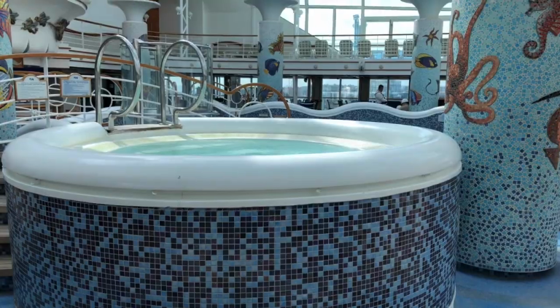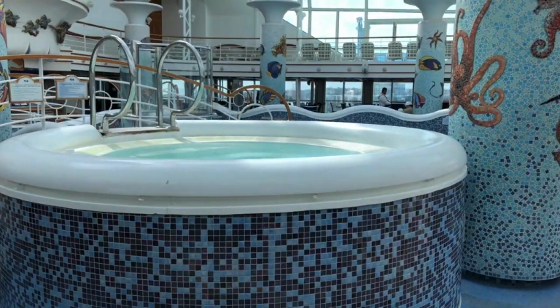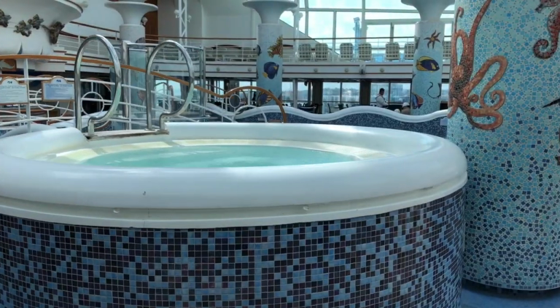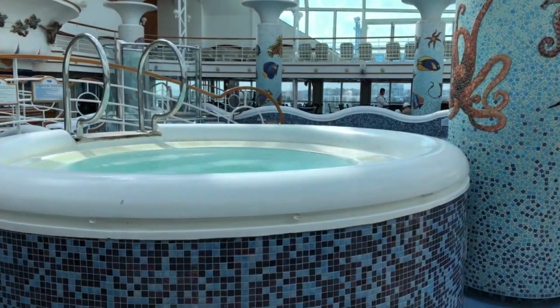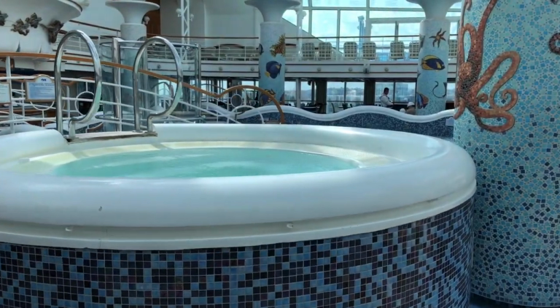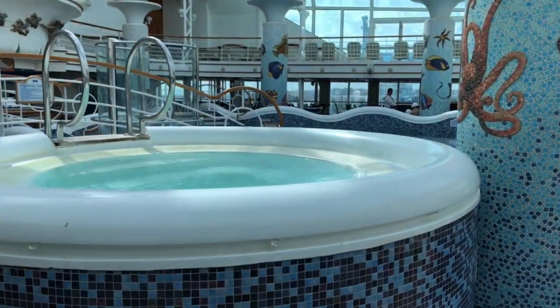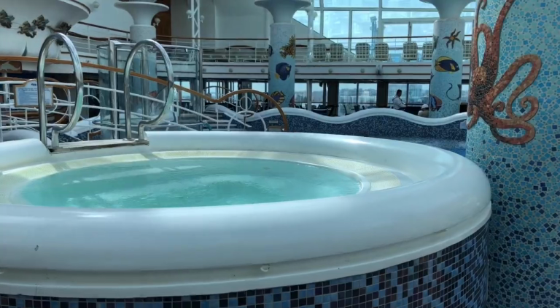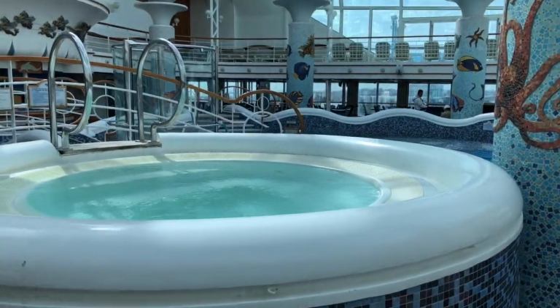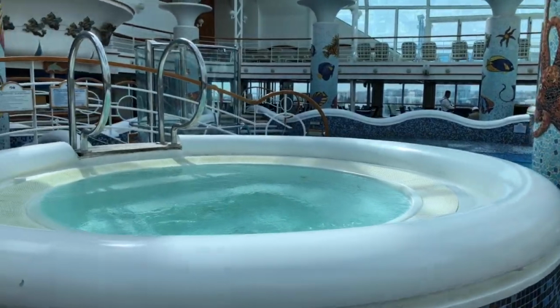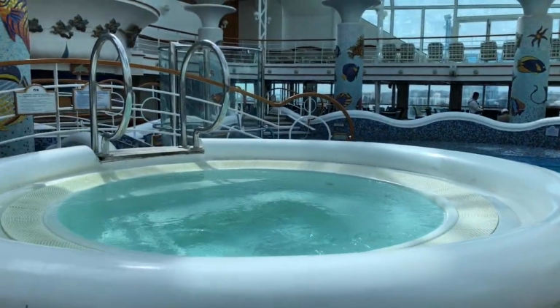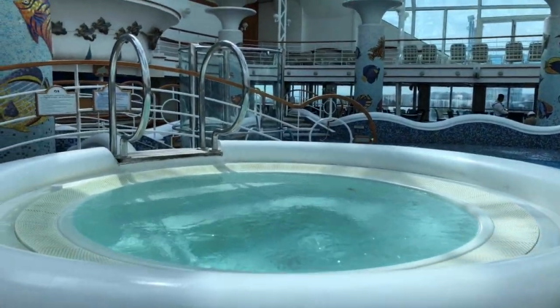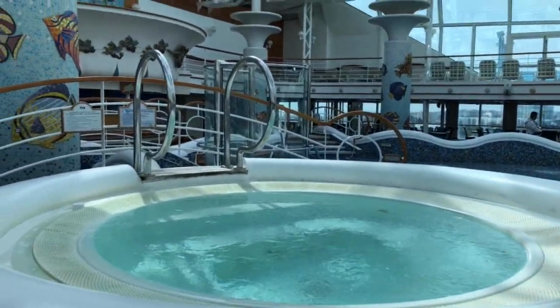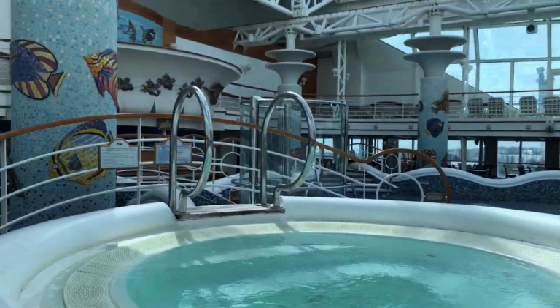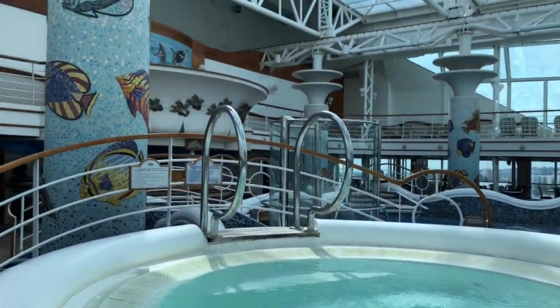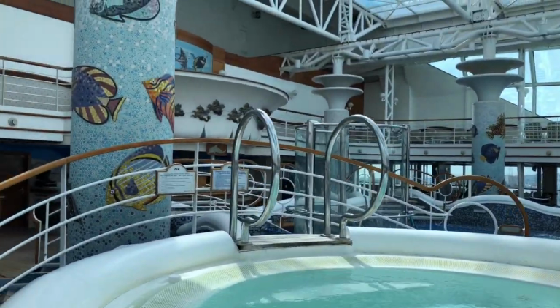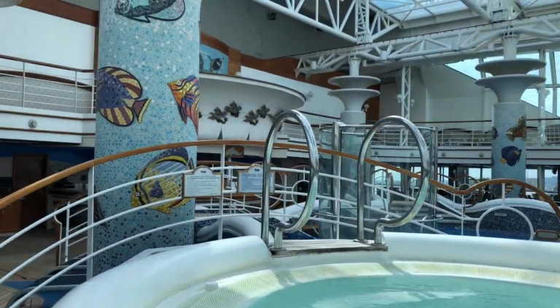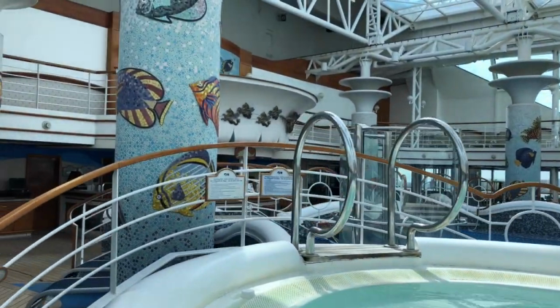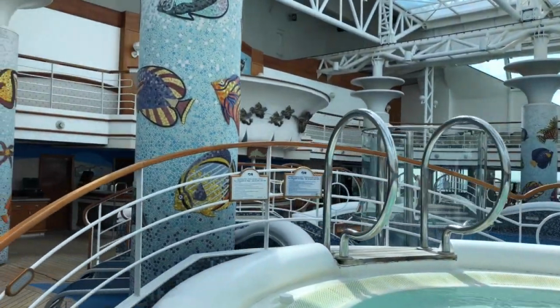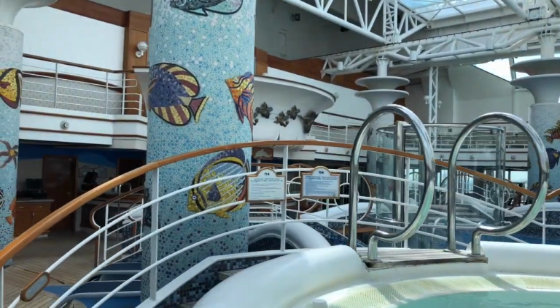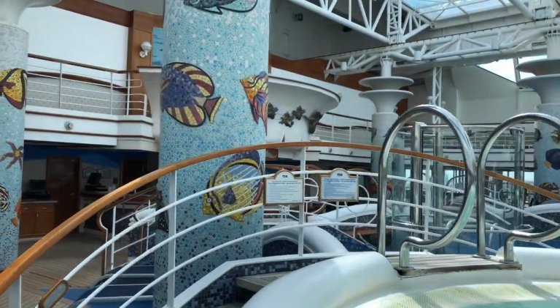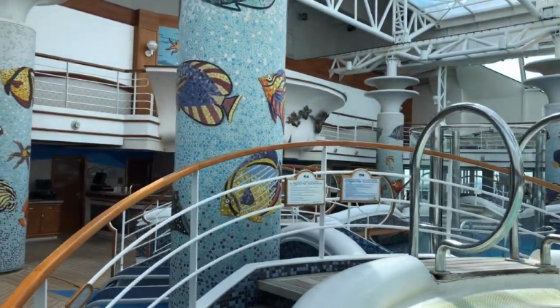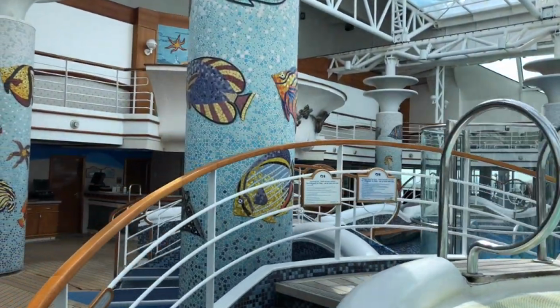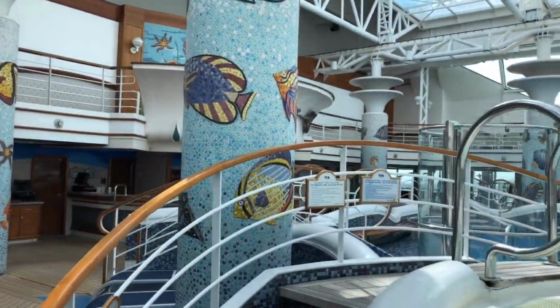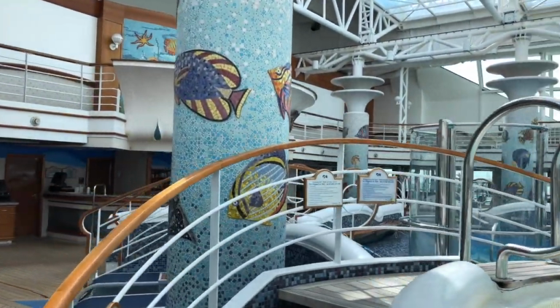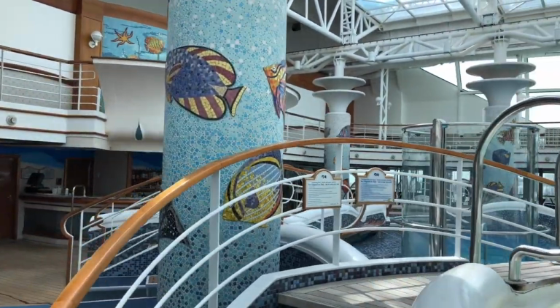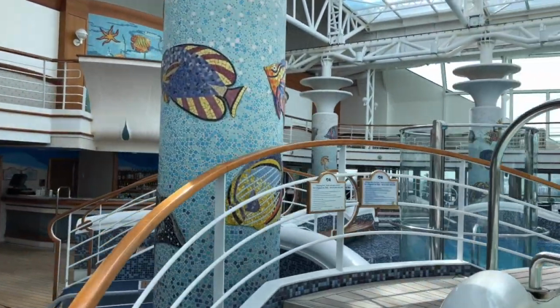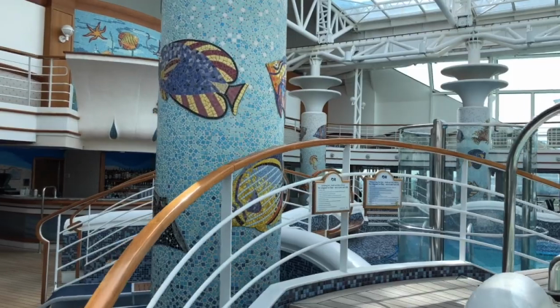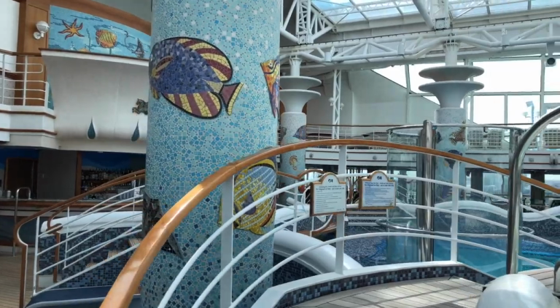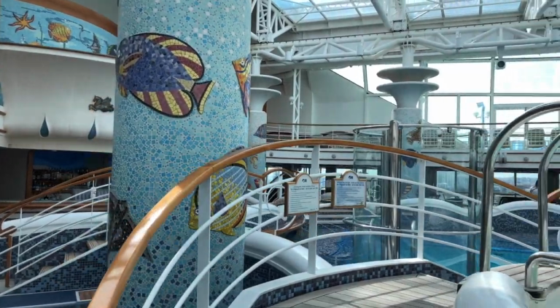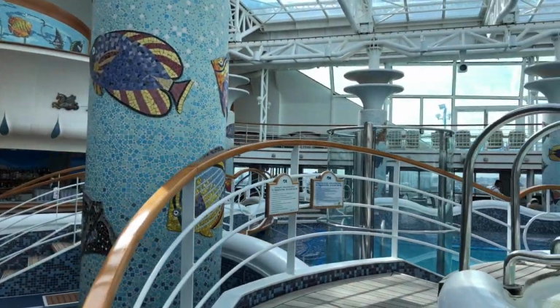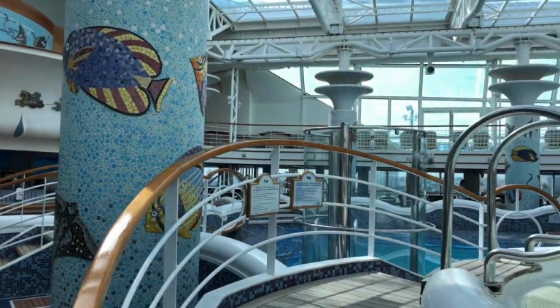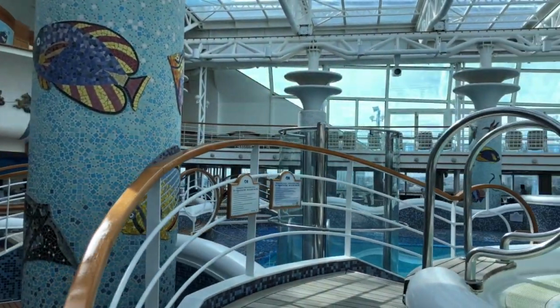Here we are at the Calypso Reef and Pool. This is an indoor swimming facility with two hot tubs. It also features the Calypso Bar.